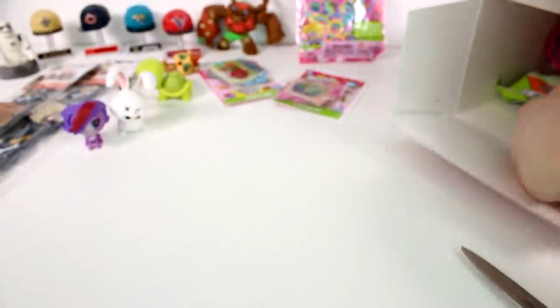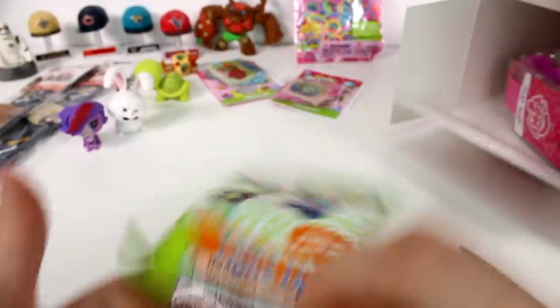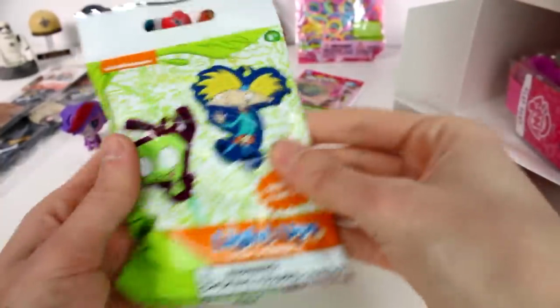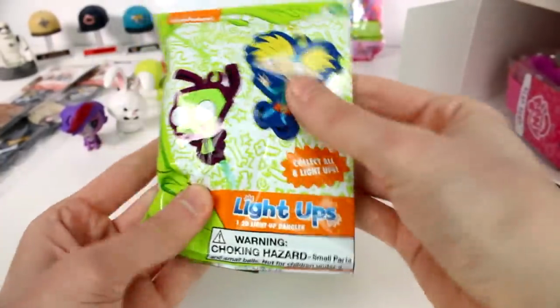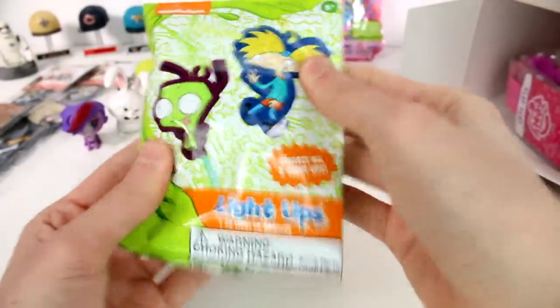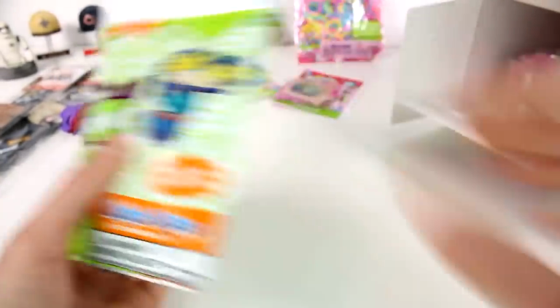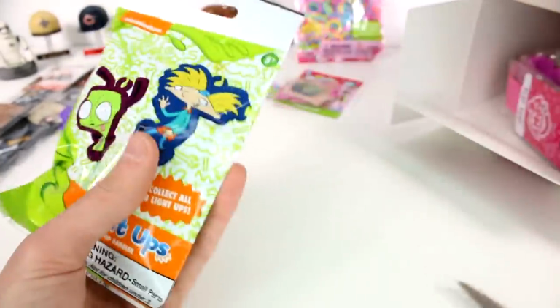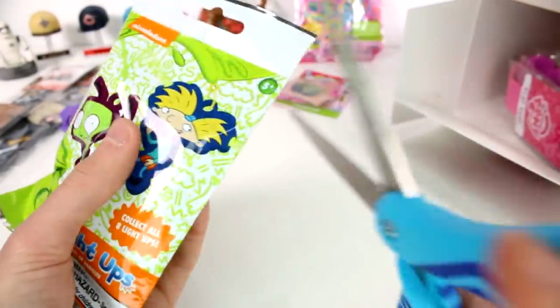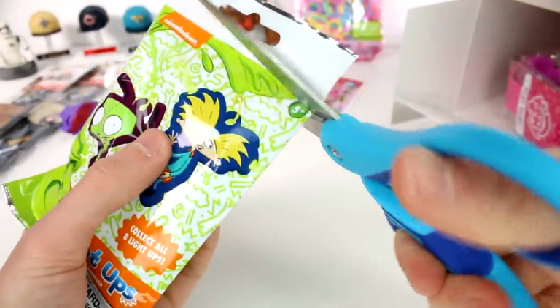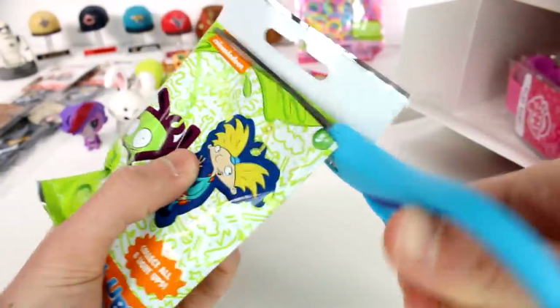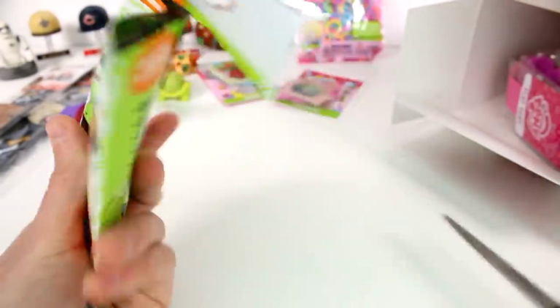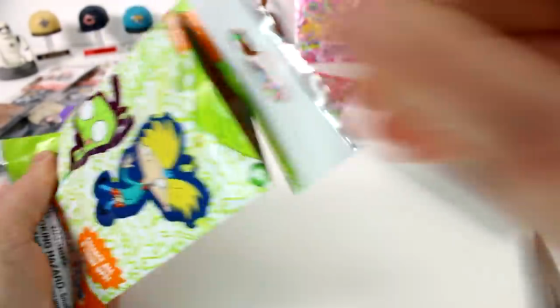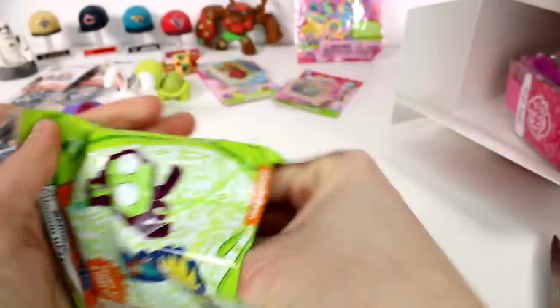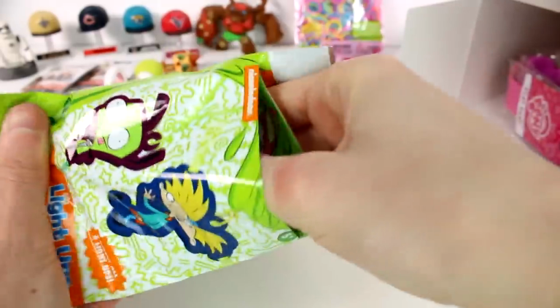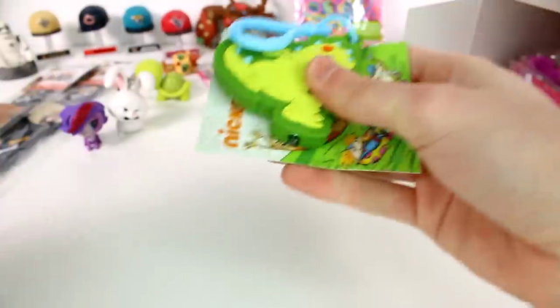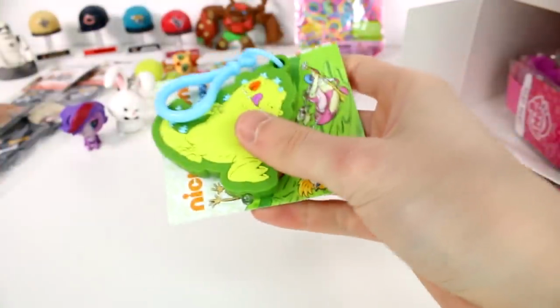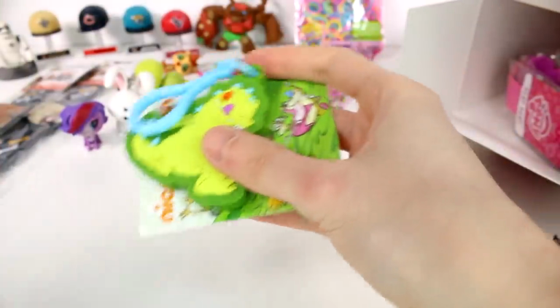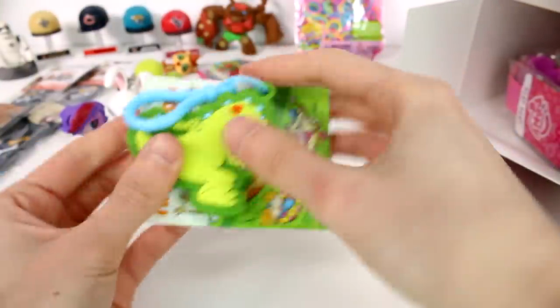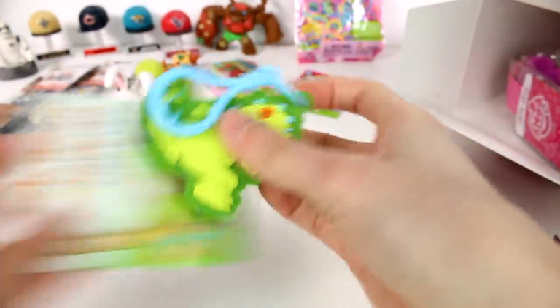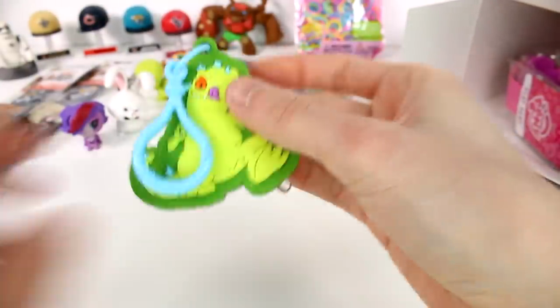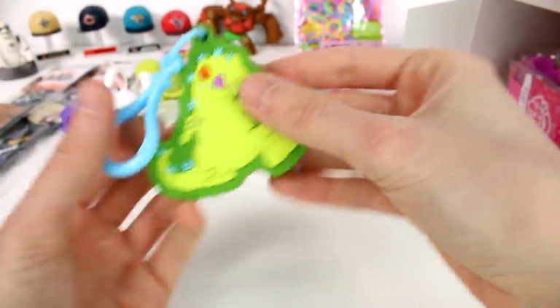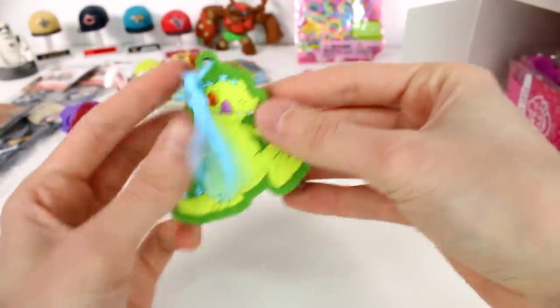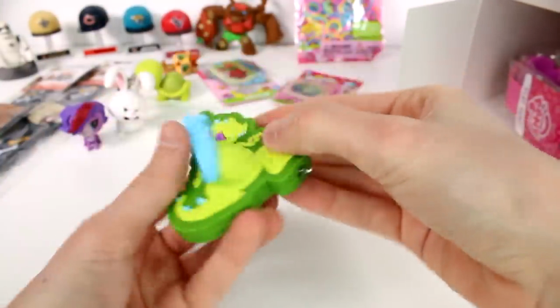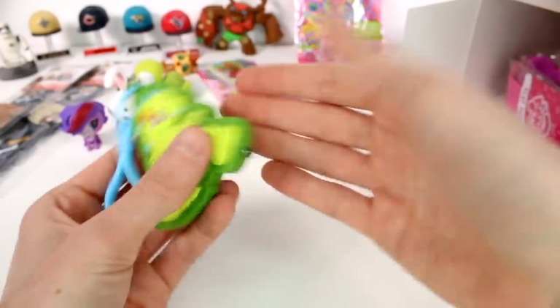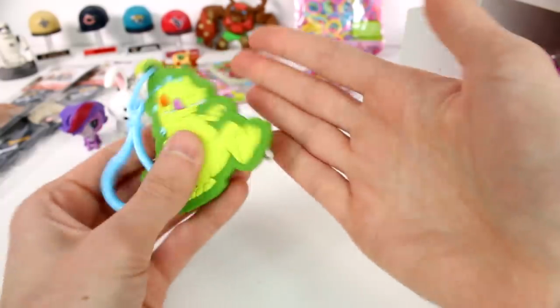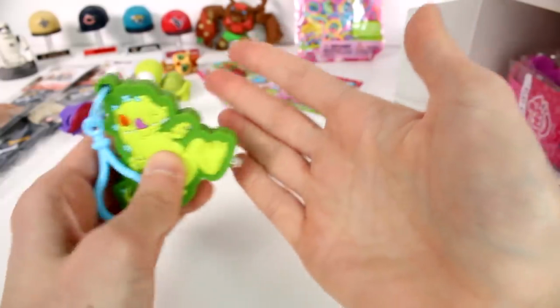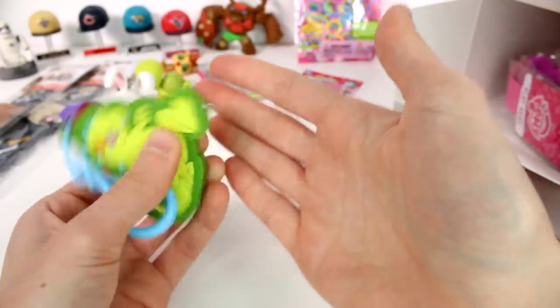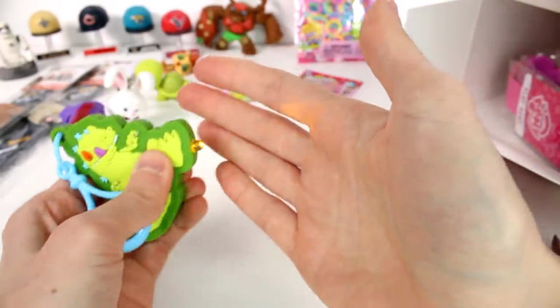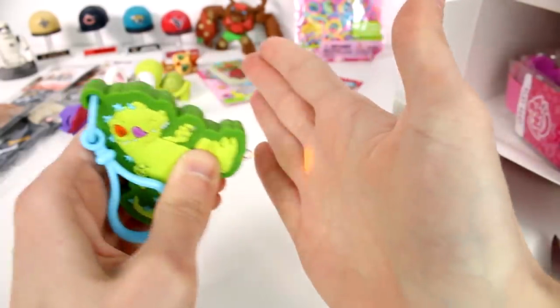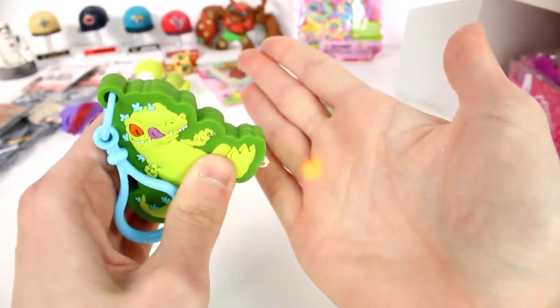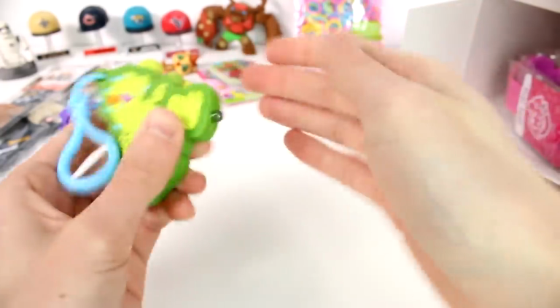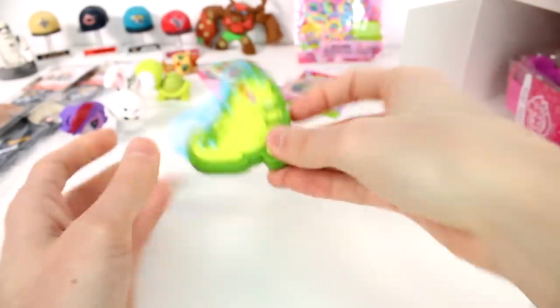We have a Nickelodeon light-up. I love the Nickelodeon light-ups. We got Reptar! Oh, that's so amazing — I'm so happy we got Reptar. And then they just light up — this one's an orange light-up.